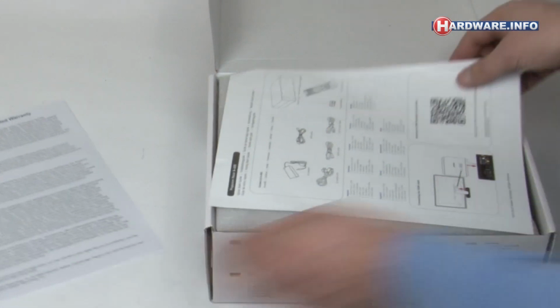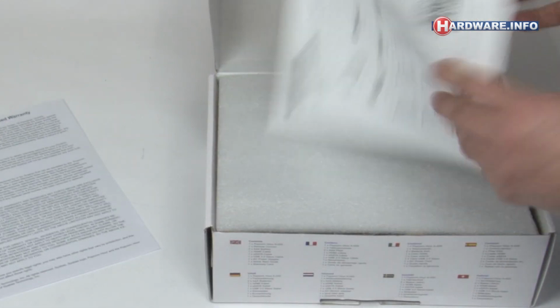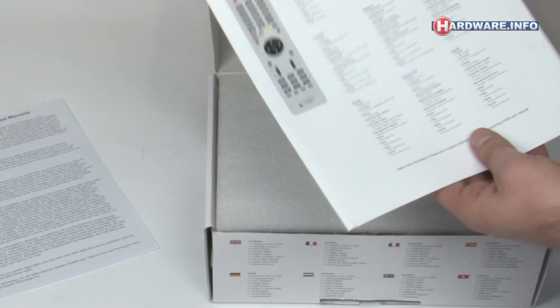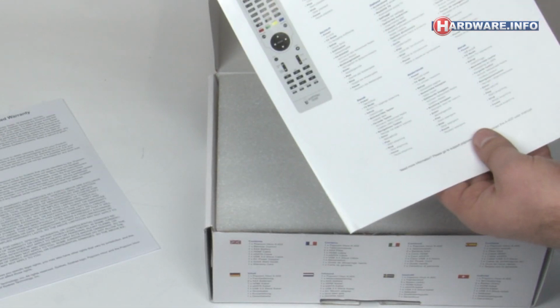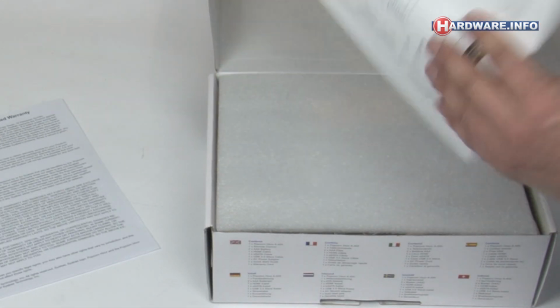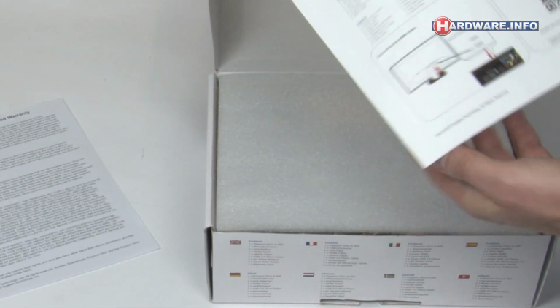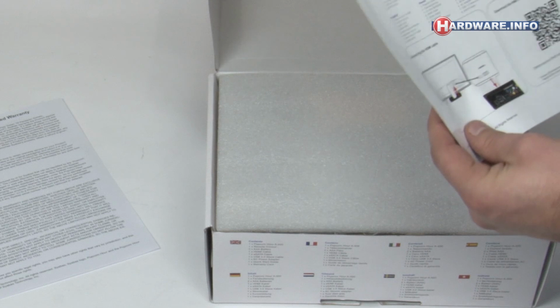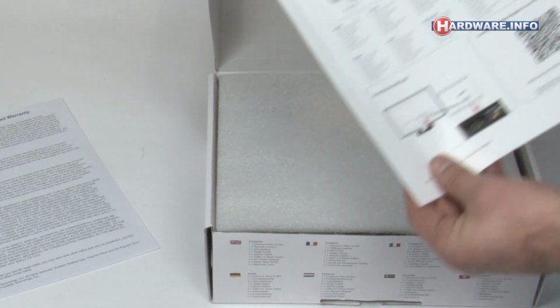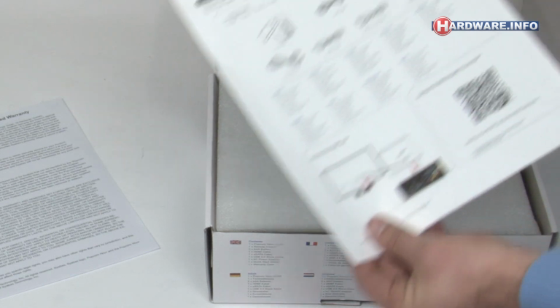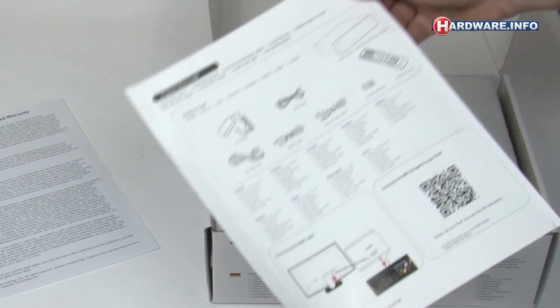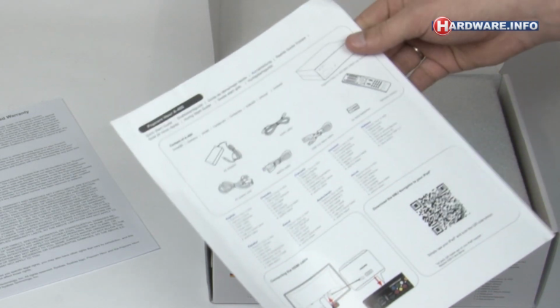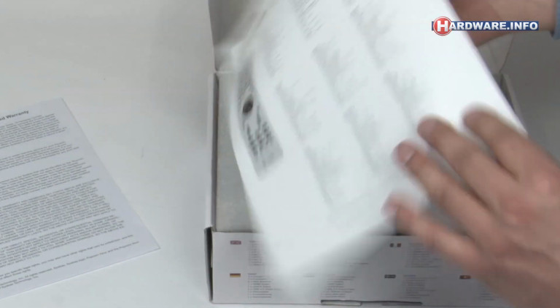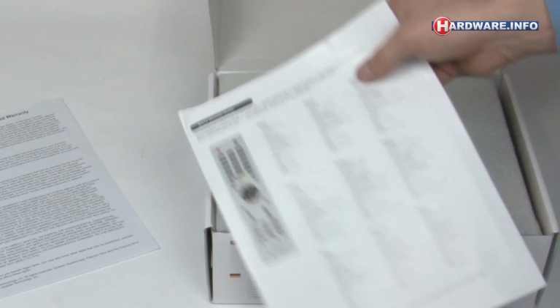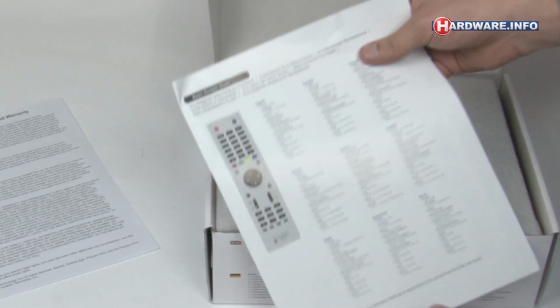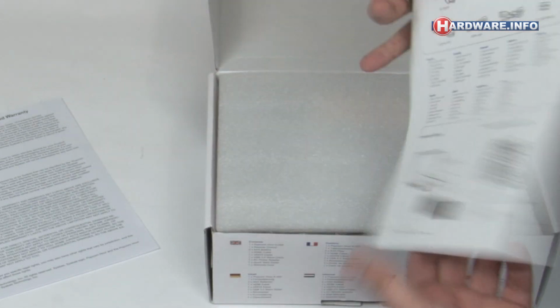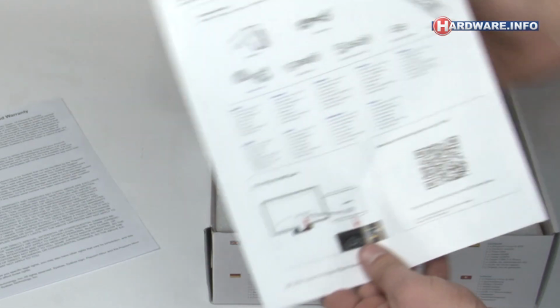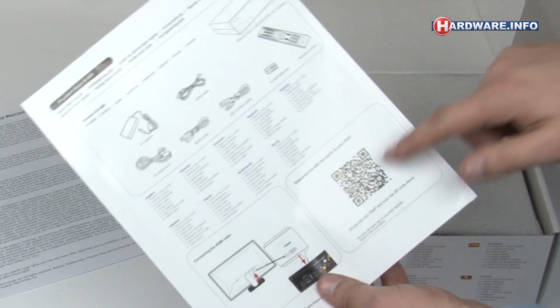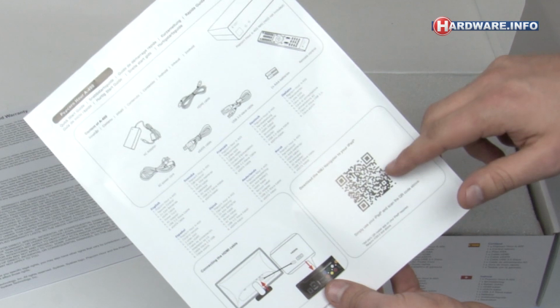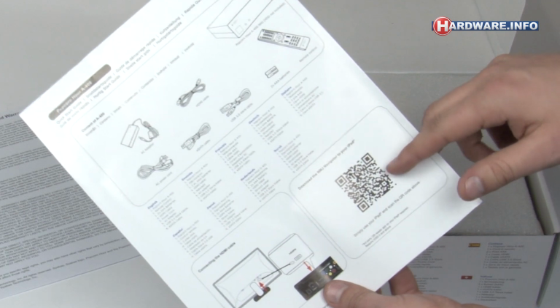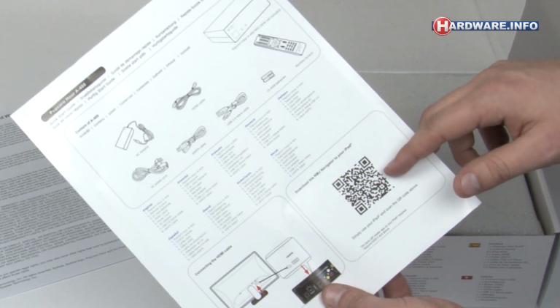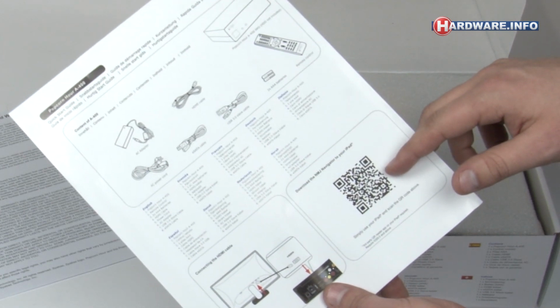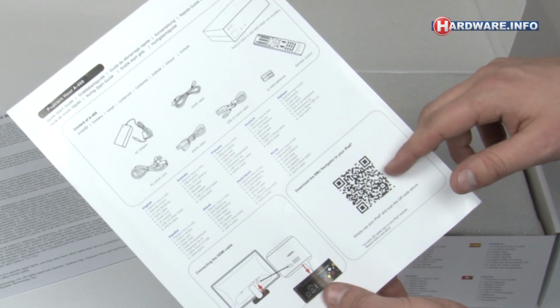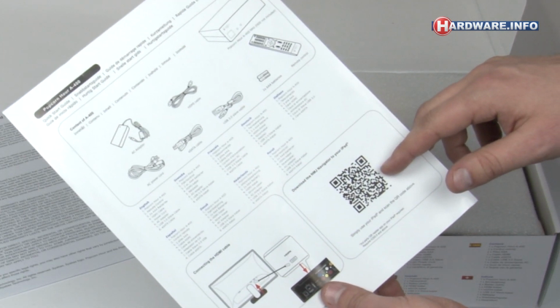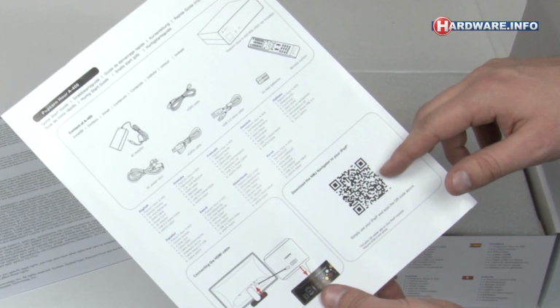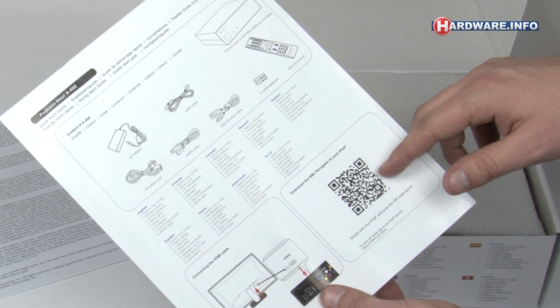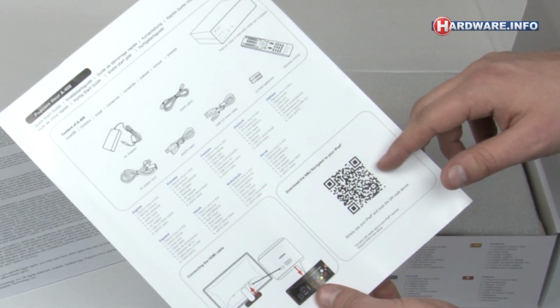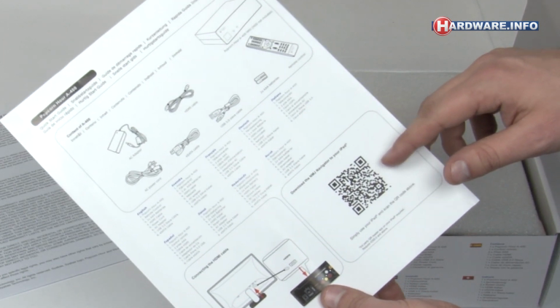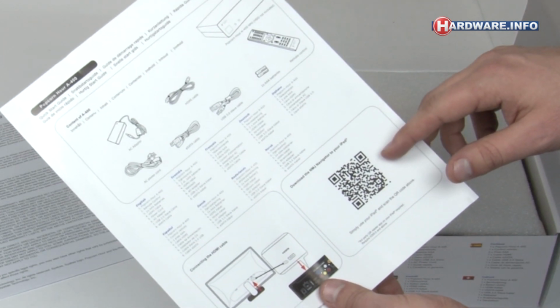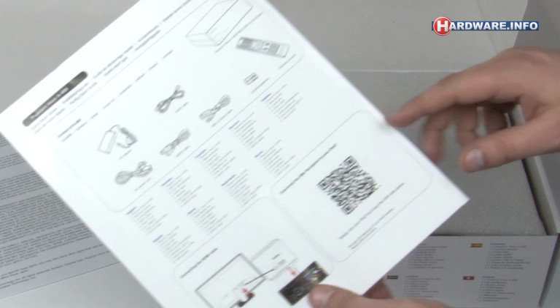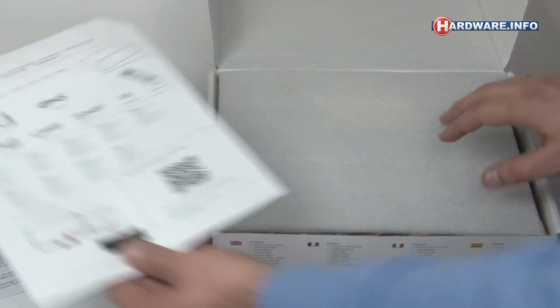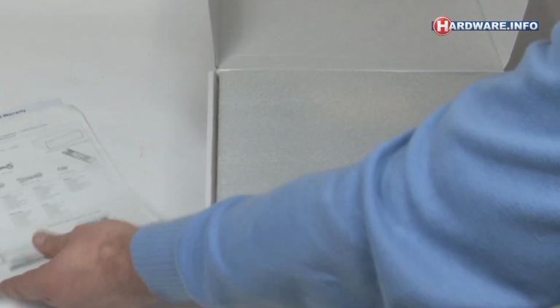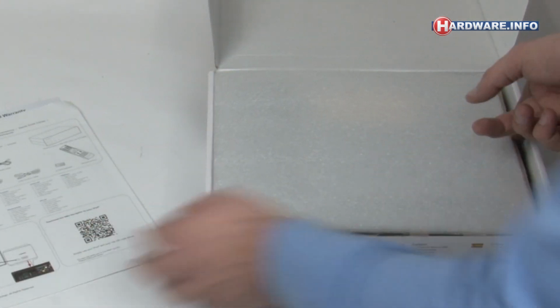Now let's have a look at what's inside the box. First, there's a sheet with the warranty conditions and also a quick start guide. That also has the QR code for the NMJ Navigator app, which lets you use your iPod to operate the Popcorn media player.